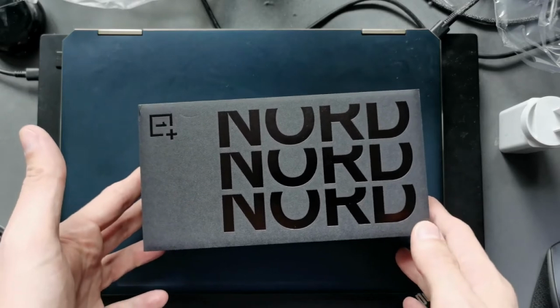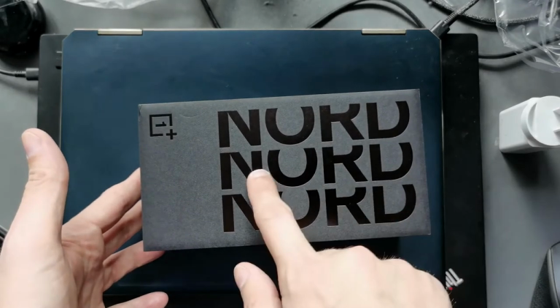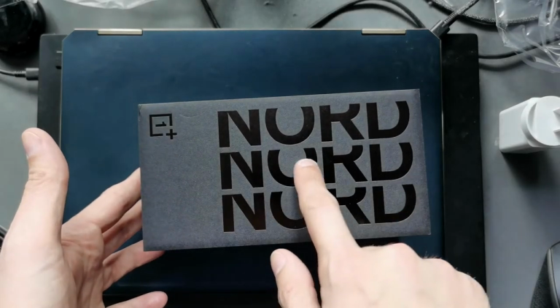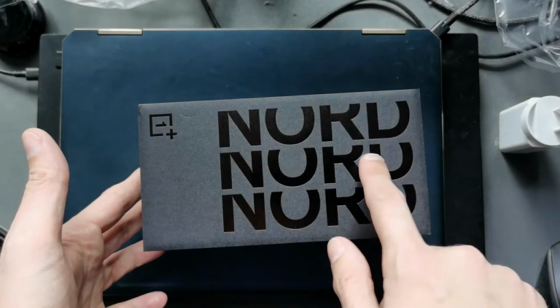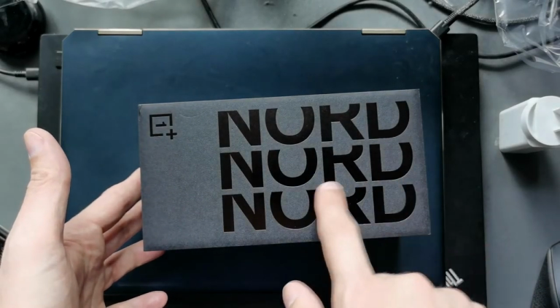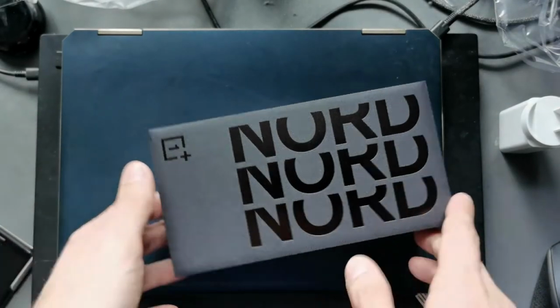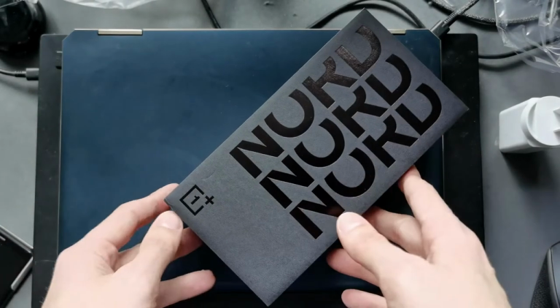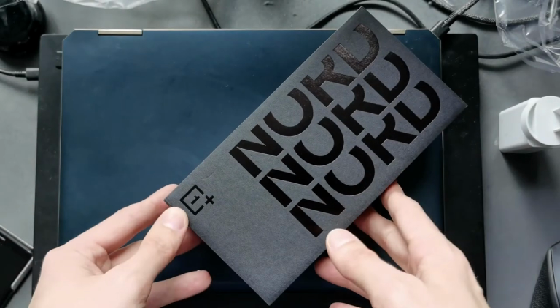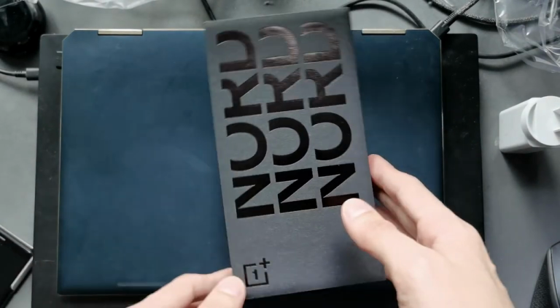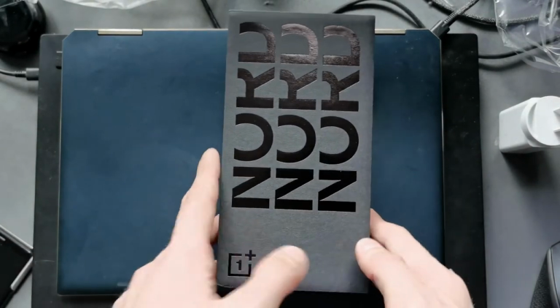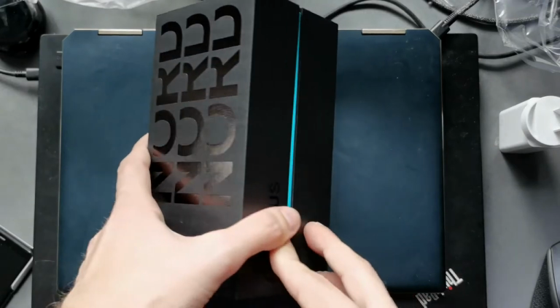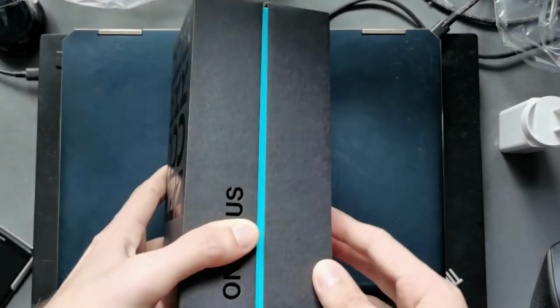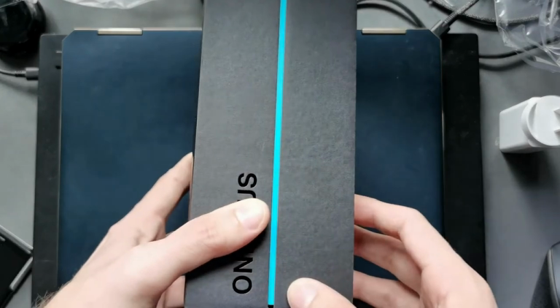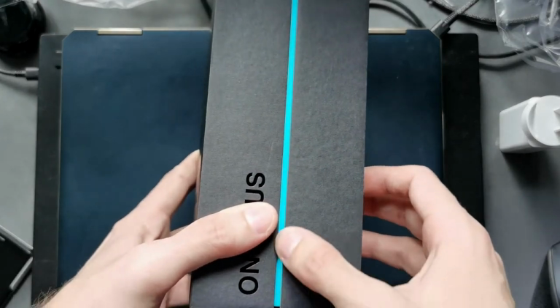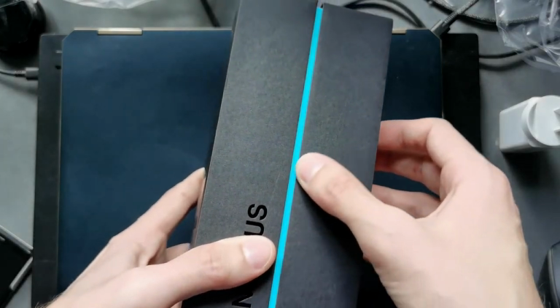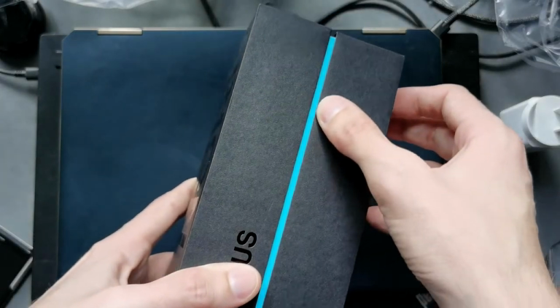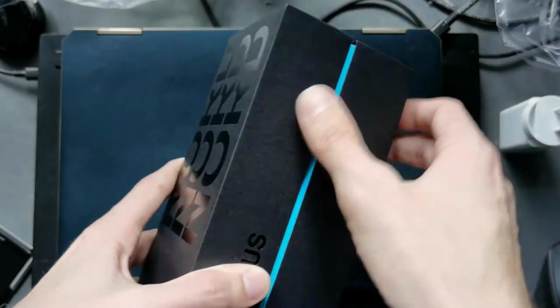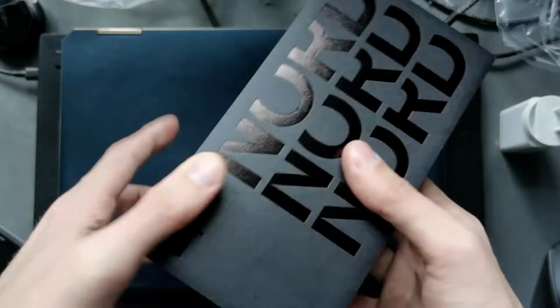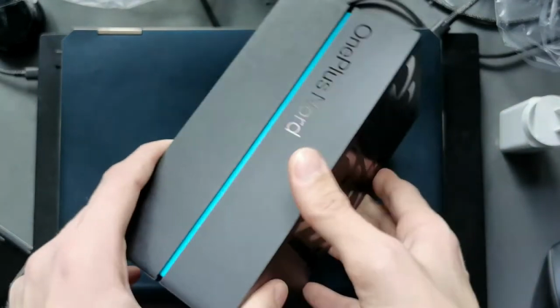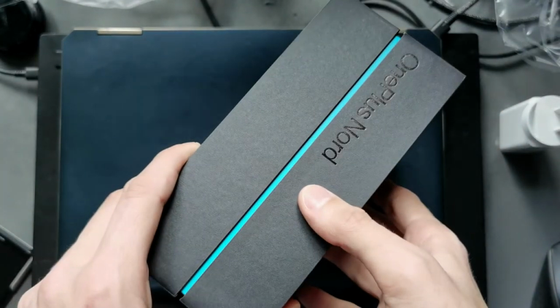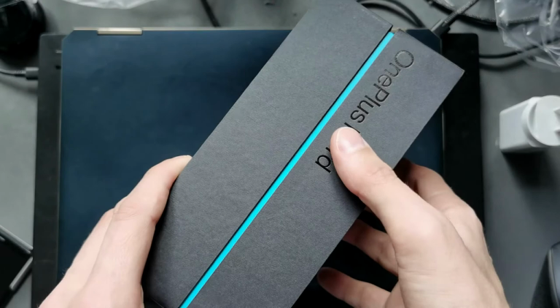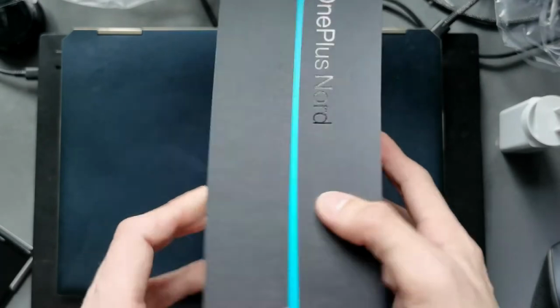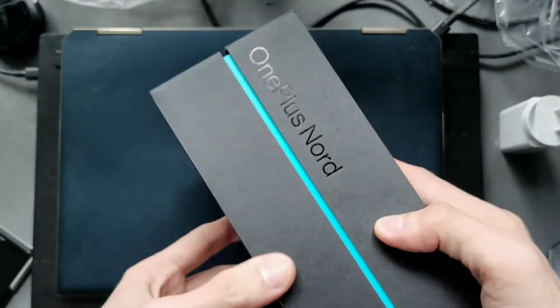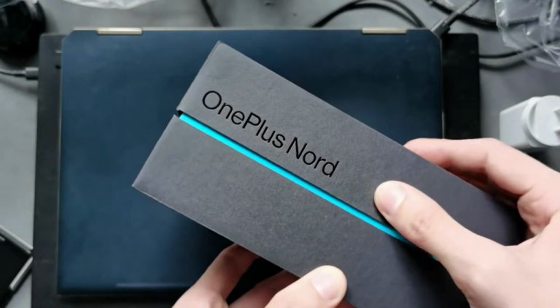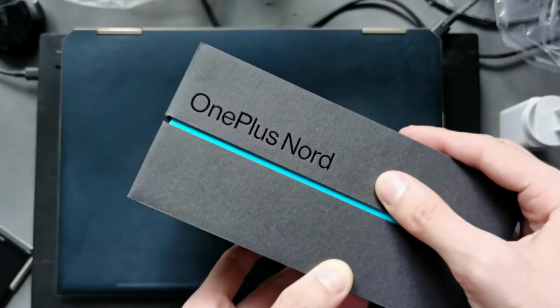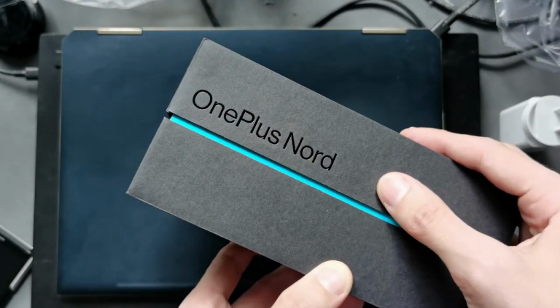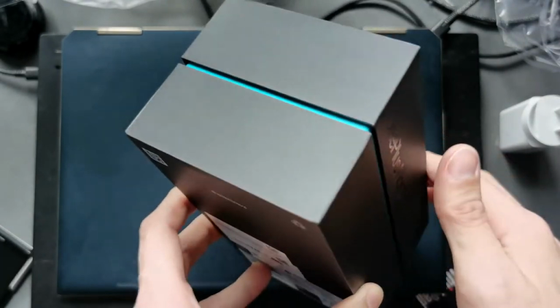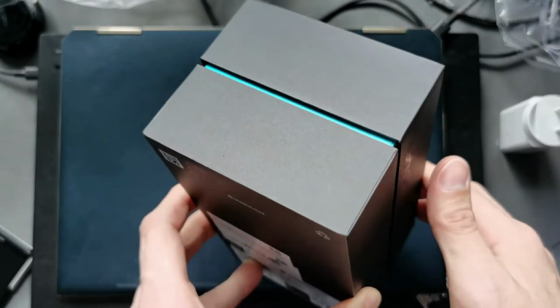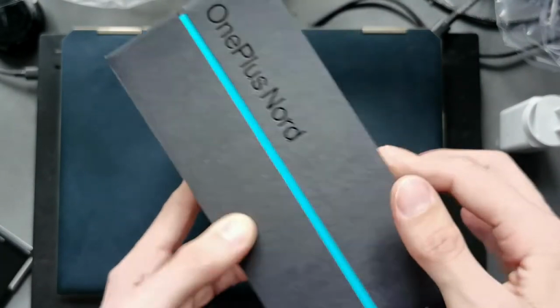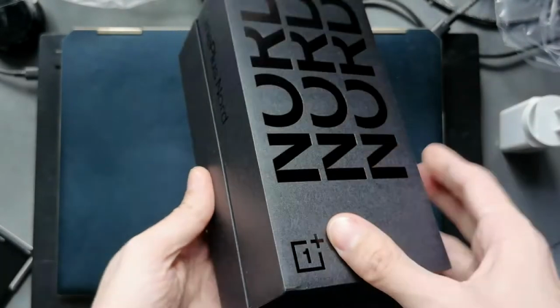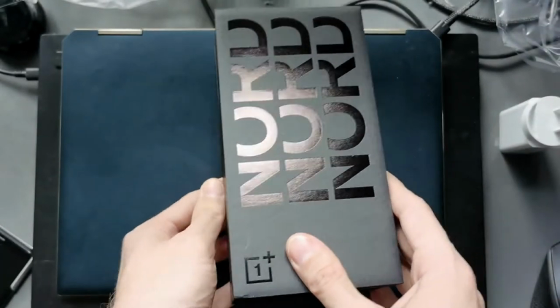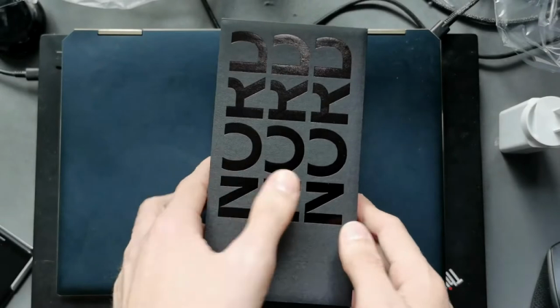You can see the Nord logo and the OnePlus logo, and you can see the blue marble shimmering right through it. And here — OnePlus Nord again. So let's open it up.